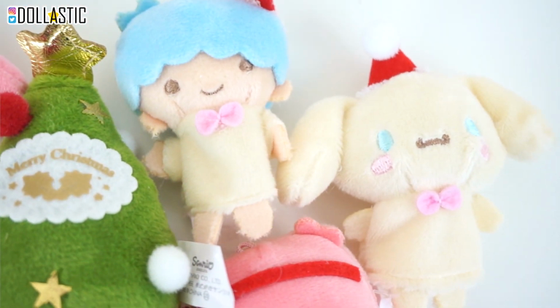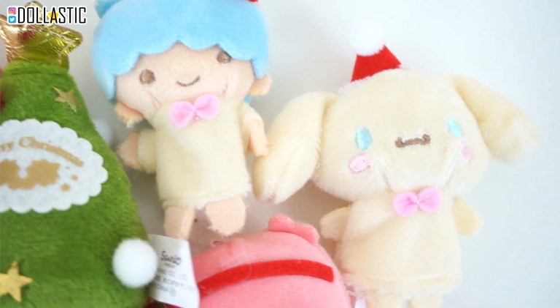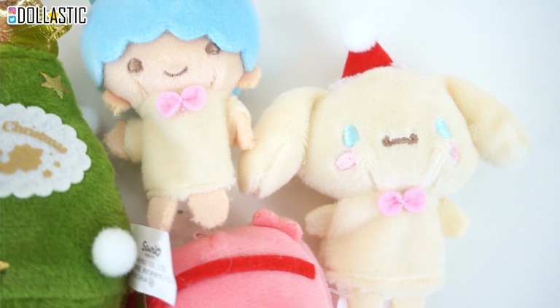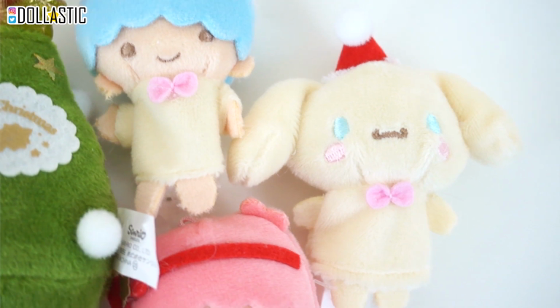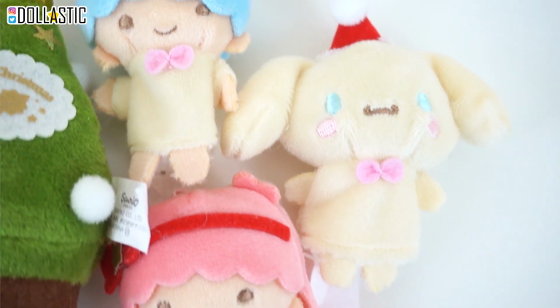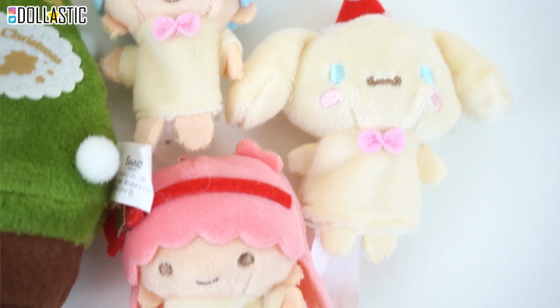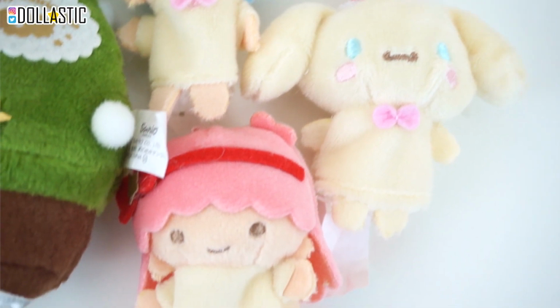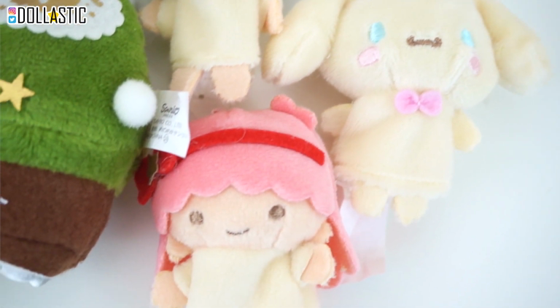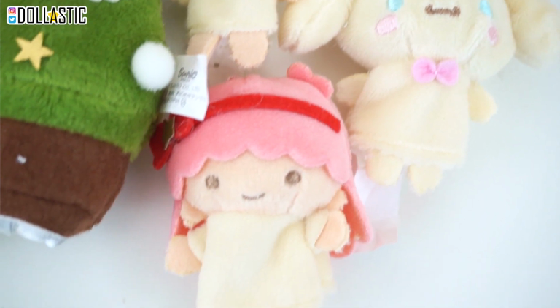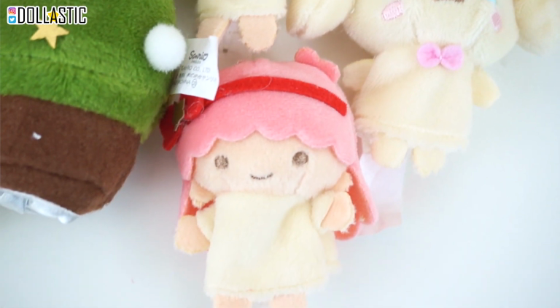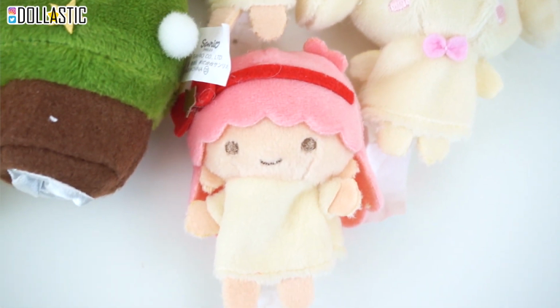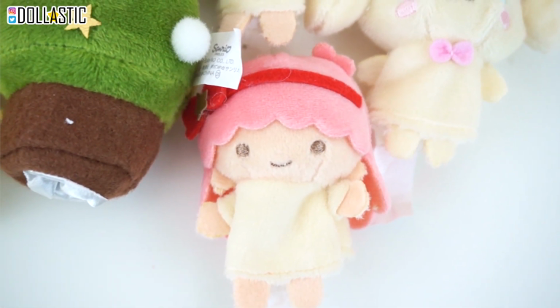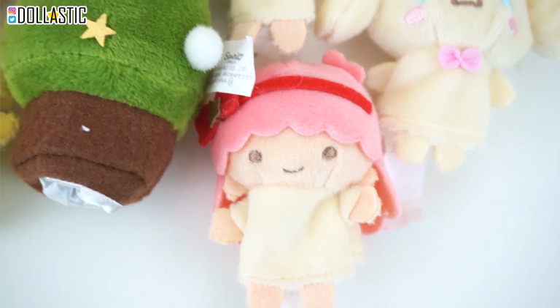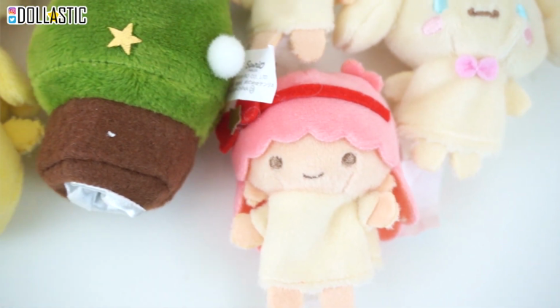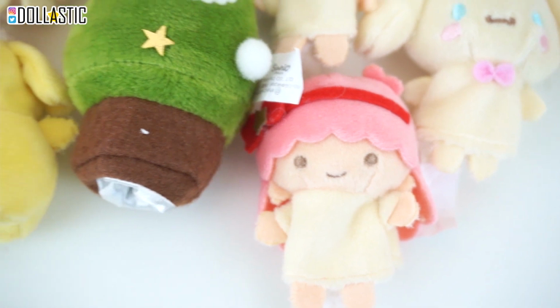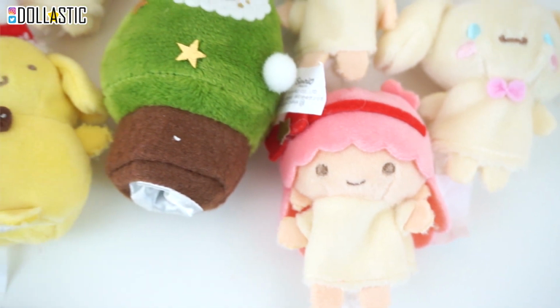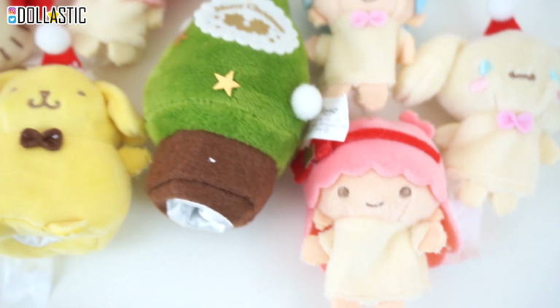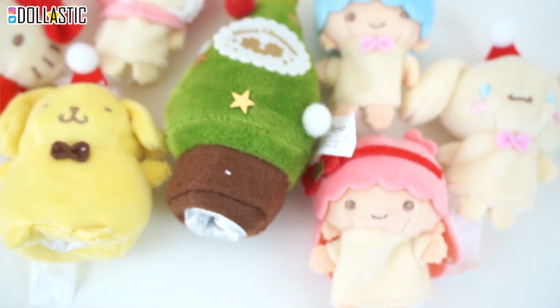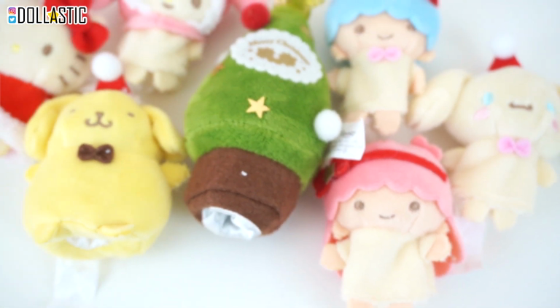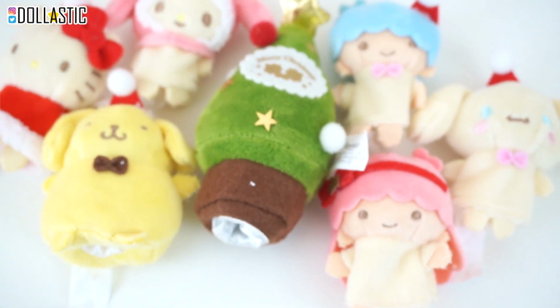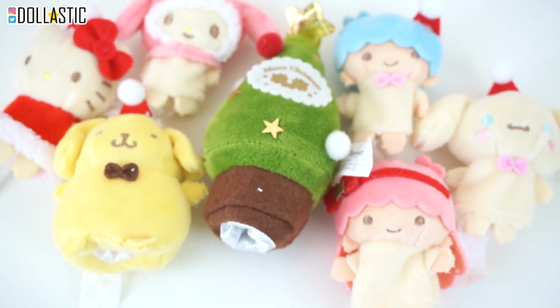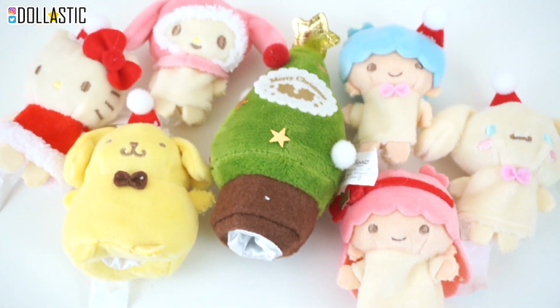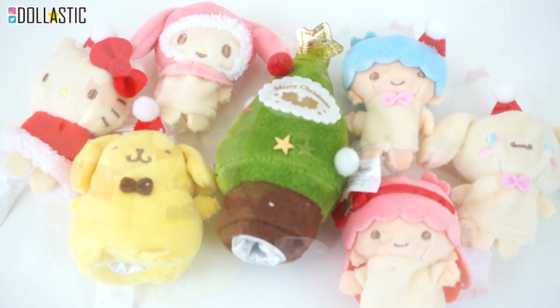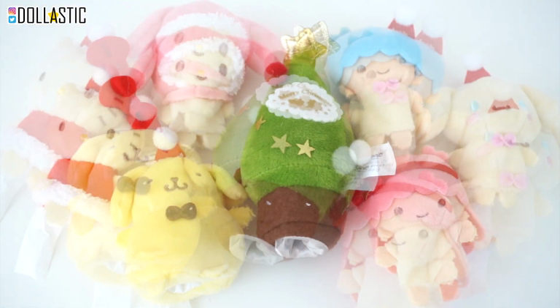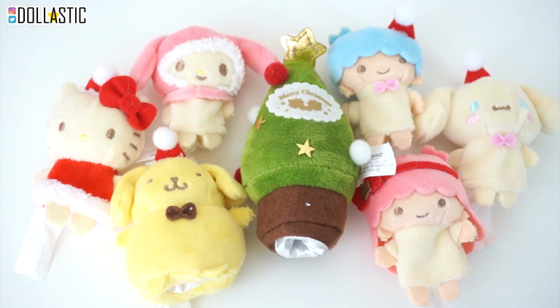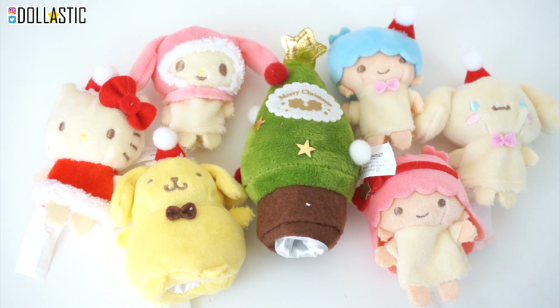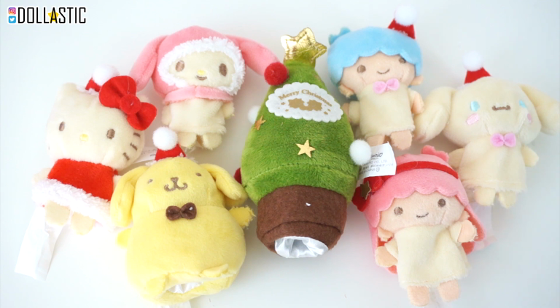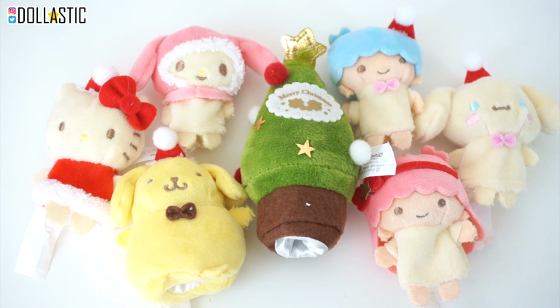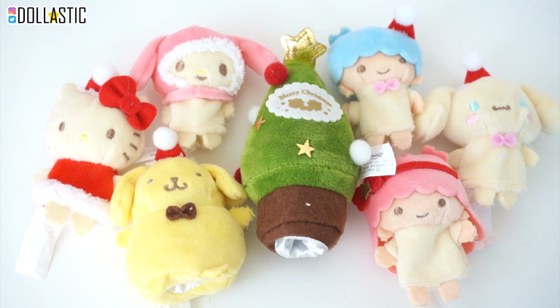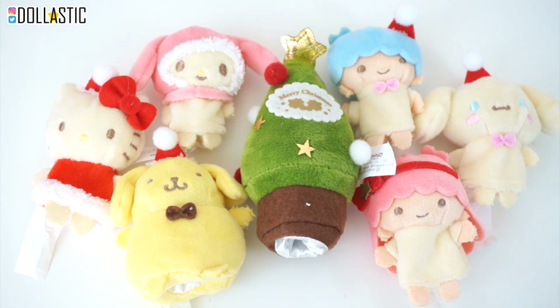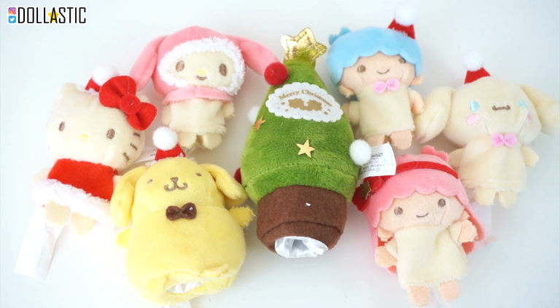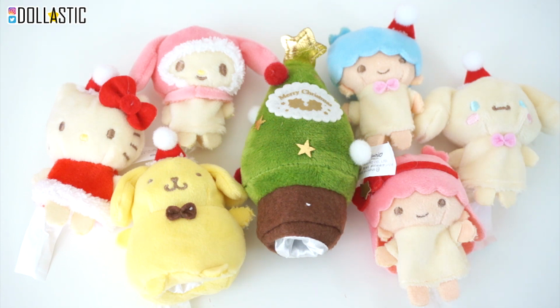Don't forget to come back in three hours to watch me open a whole advent calendar of the Disney Animators Collection Littles advent calendar. I hope you guys enjoyed this video. As always, thank you guys so much for watching. Until next time, bye guys!